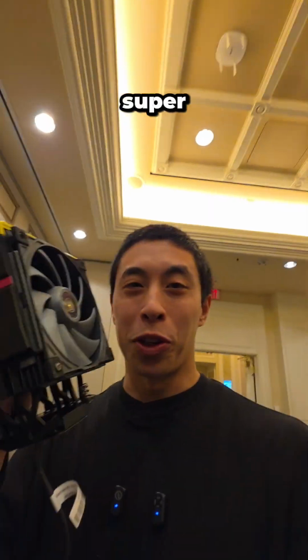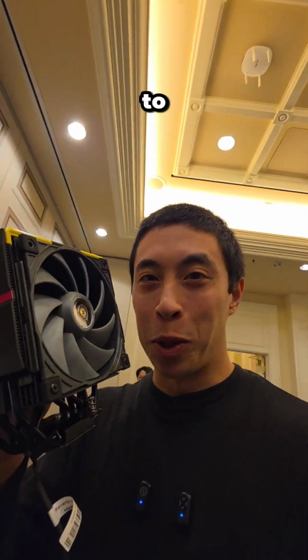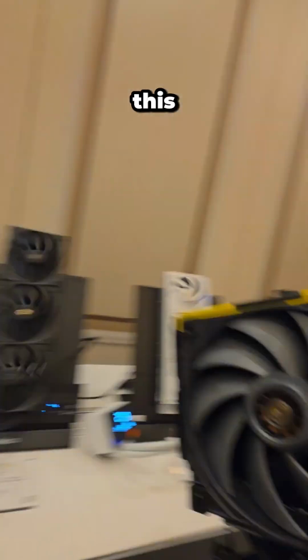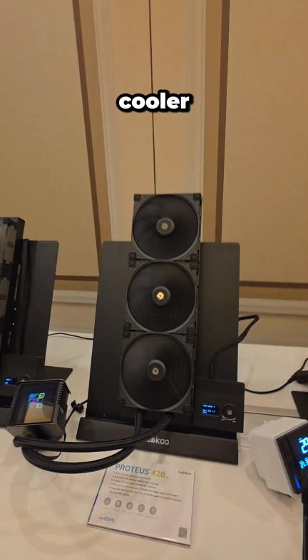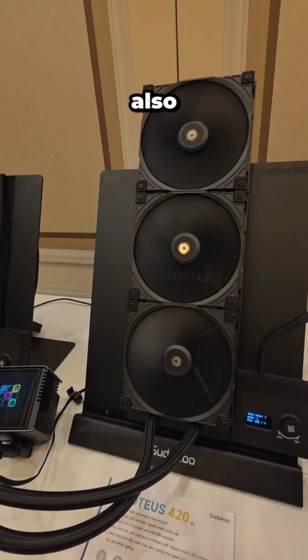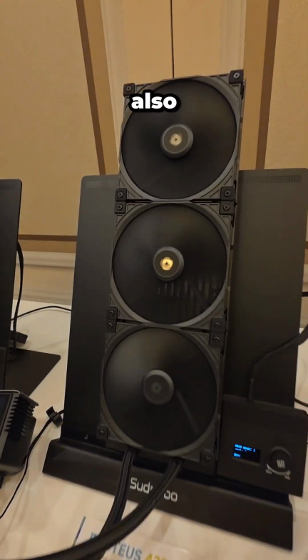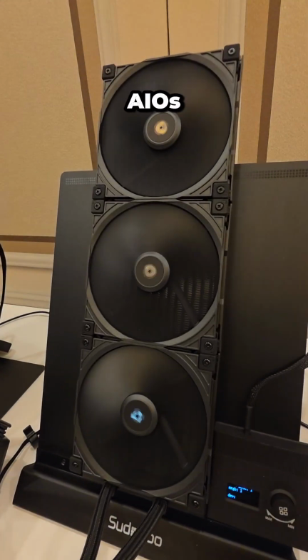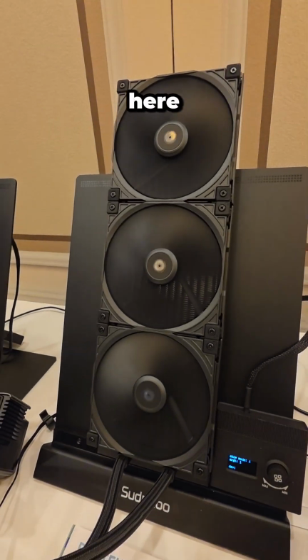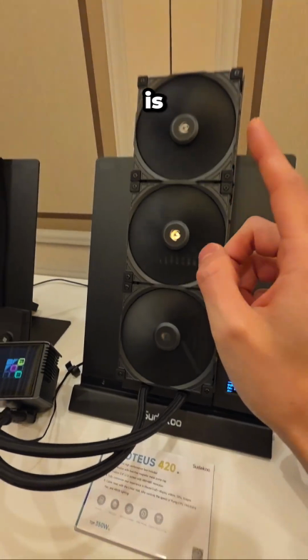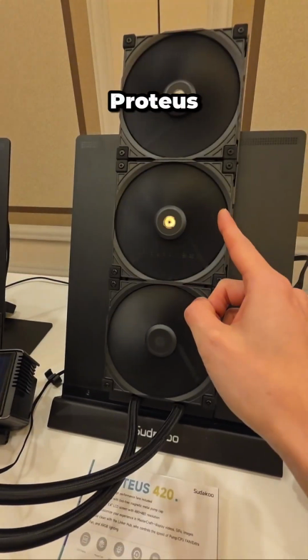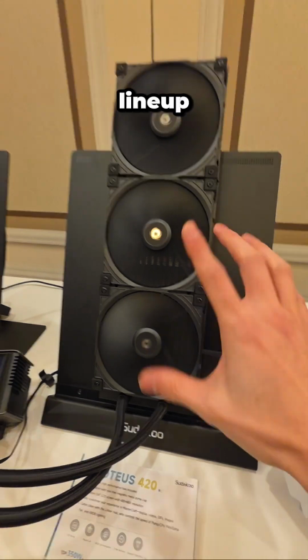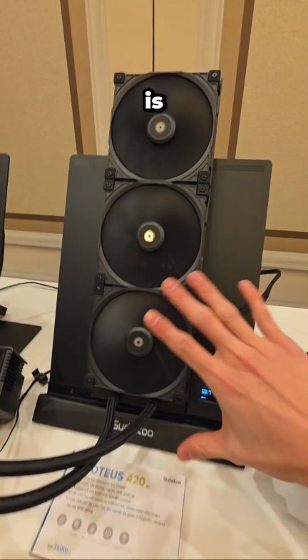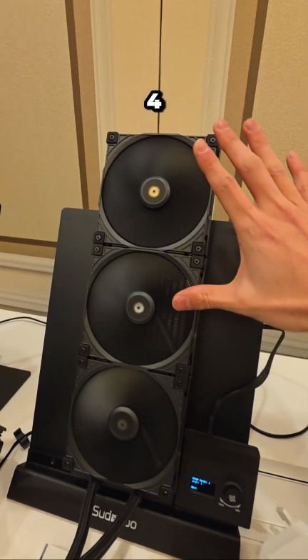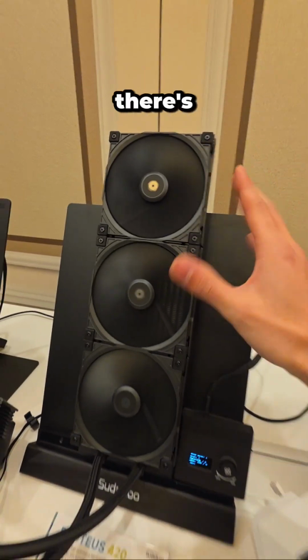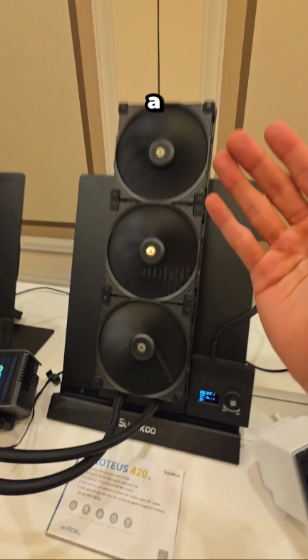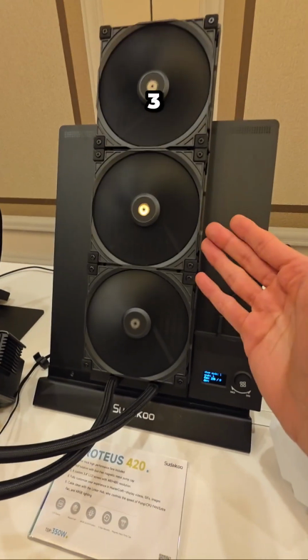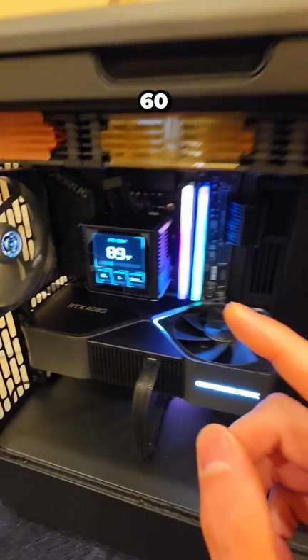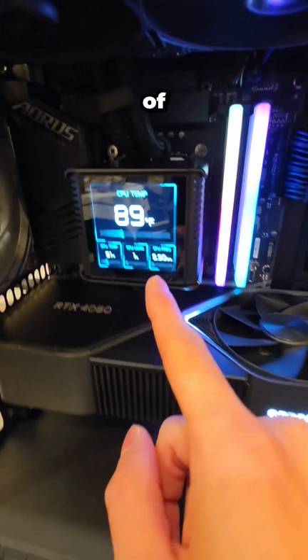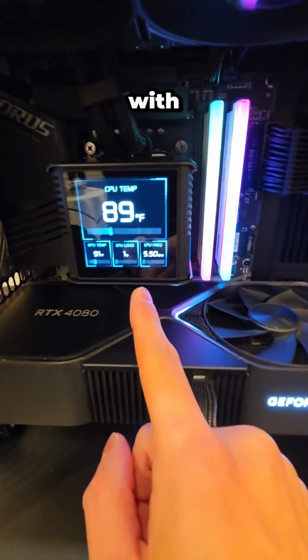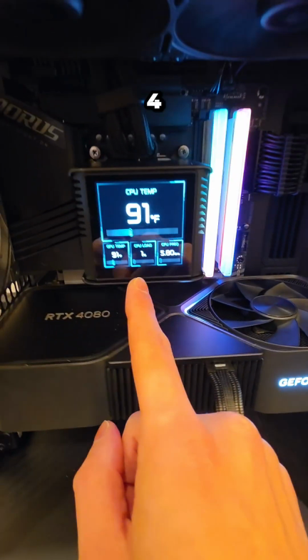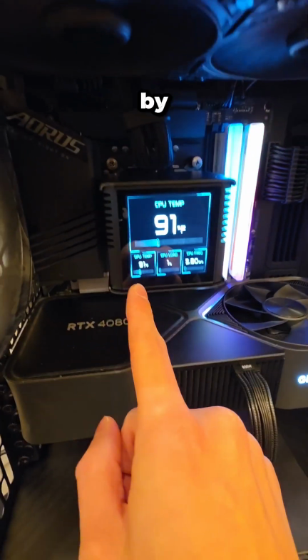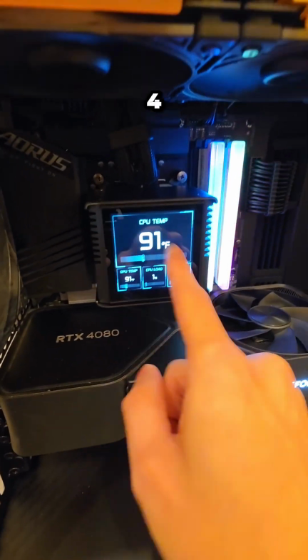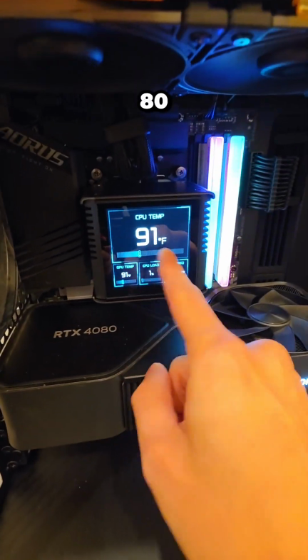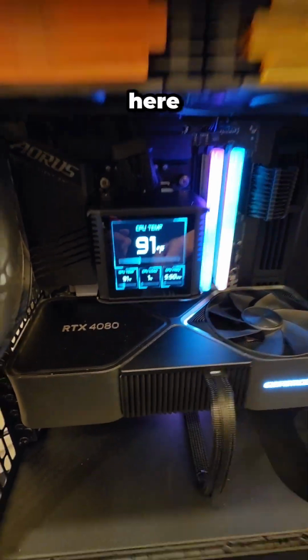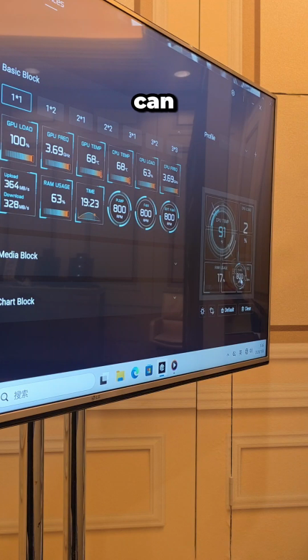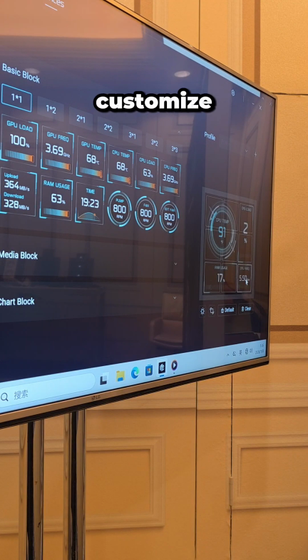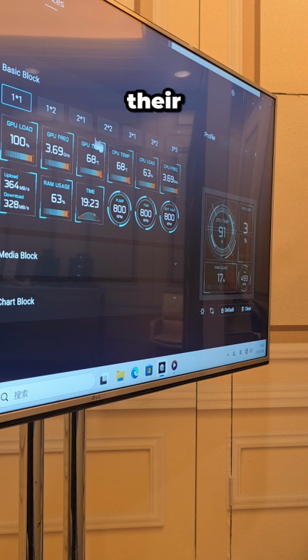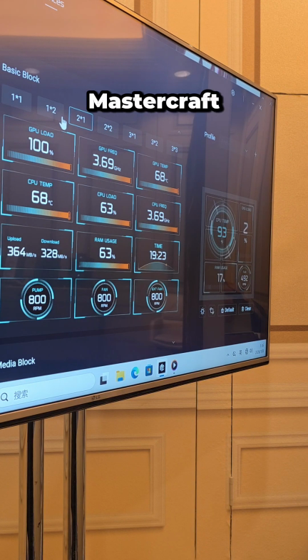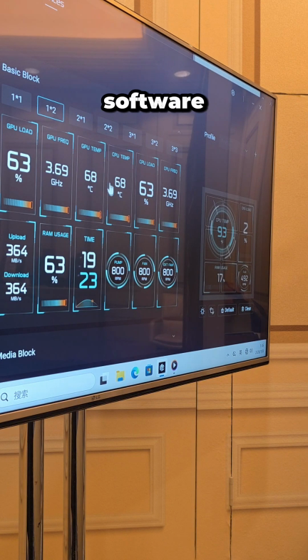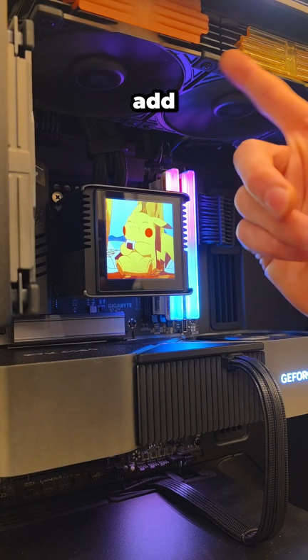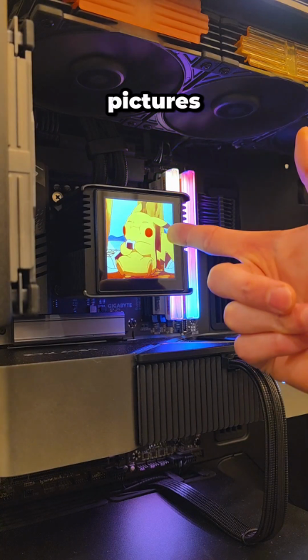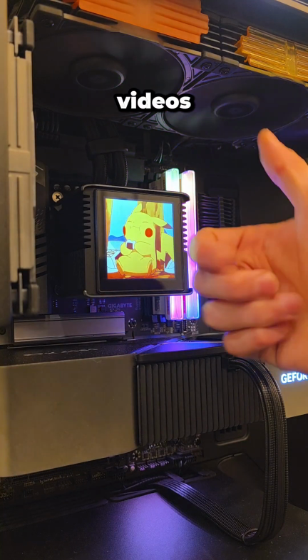I'm super excited to build with this air cooler, but there's also AIOs here. This is the Proteus lineup — this is the 420, there's also a 360. Each of these come with a 480 by 480 screen, which we can further customize with their Mastercraft software or add pictures or videos.